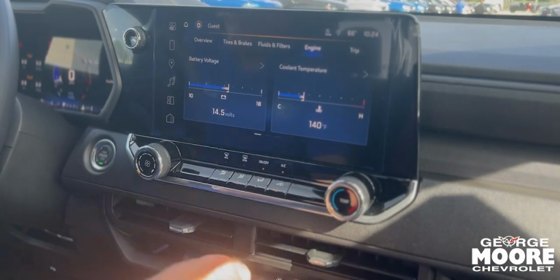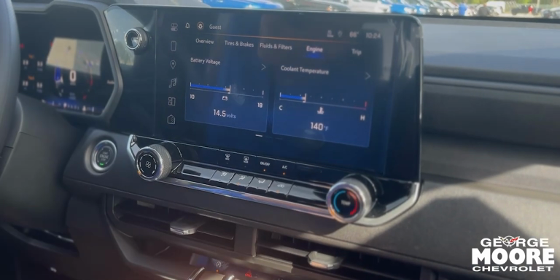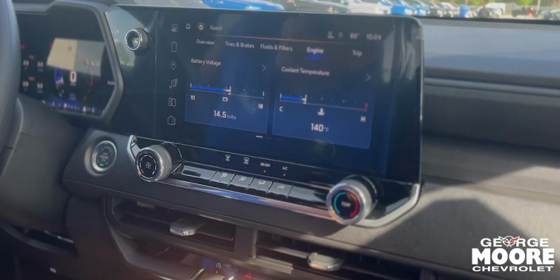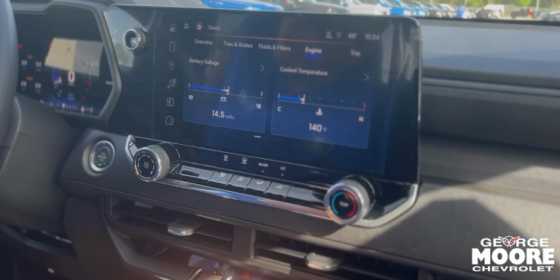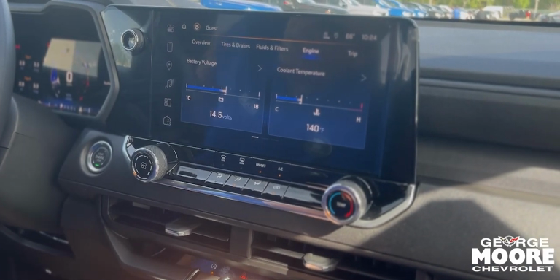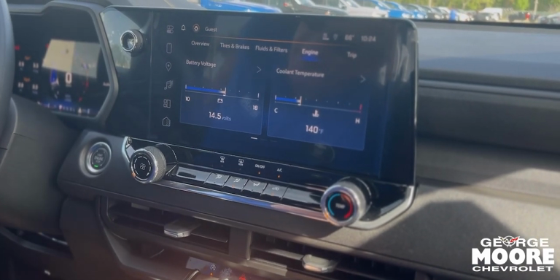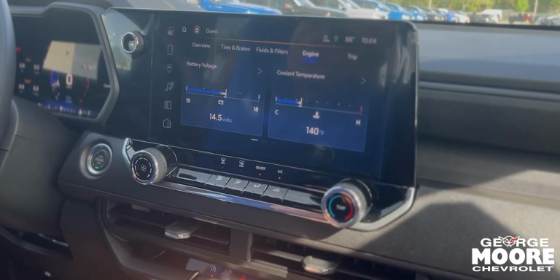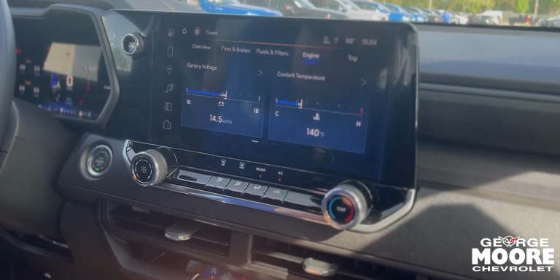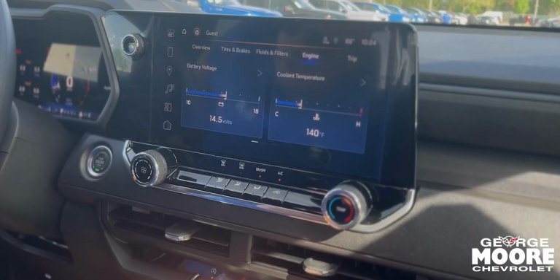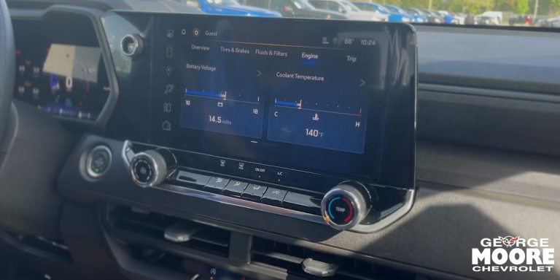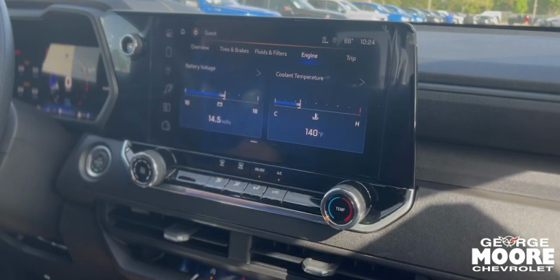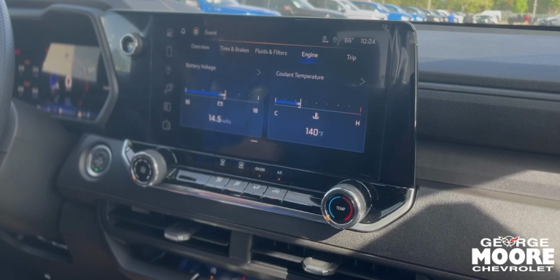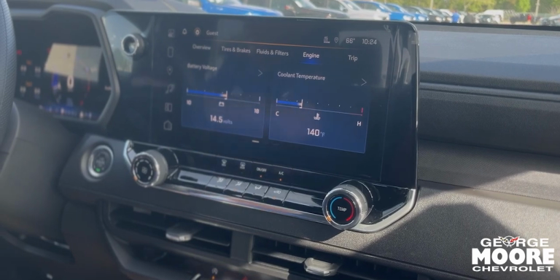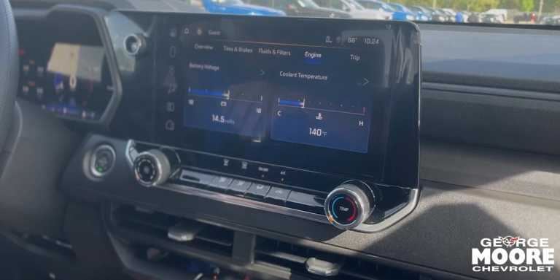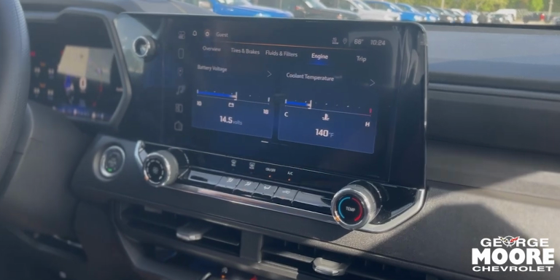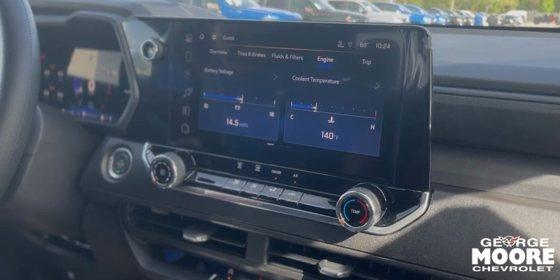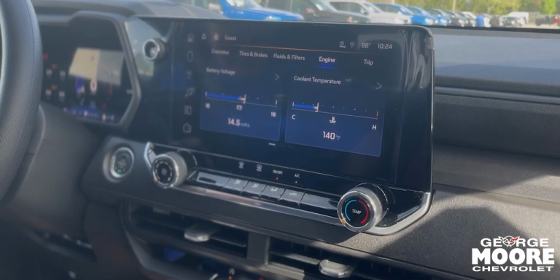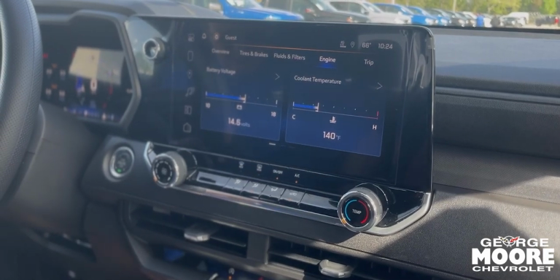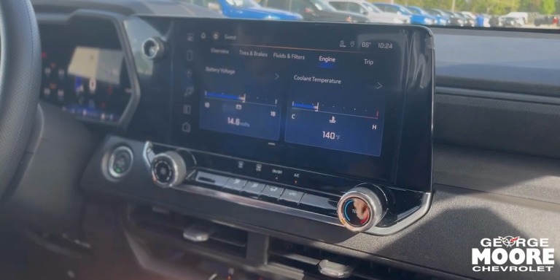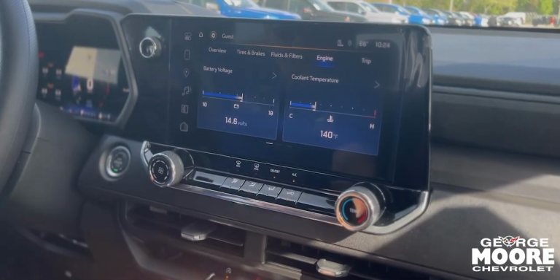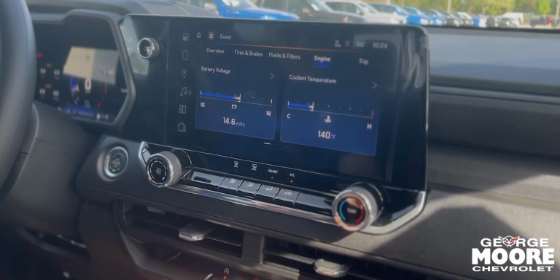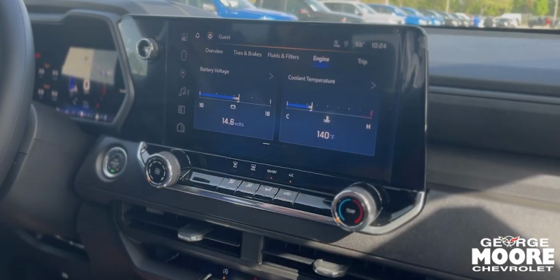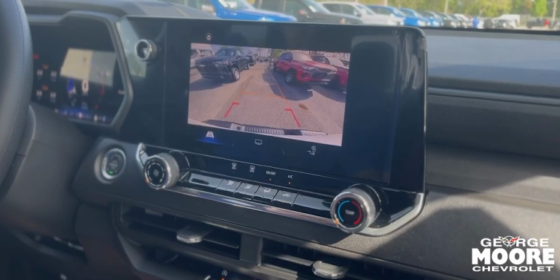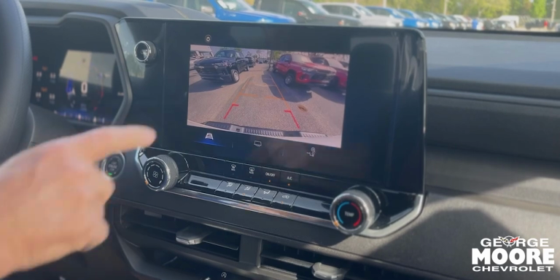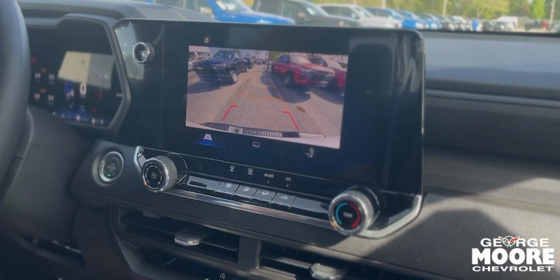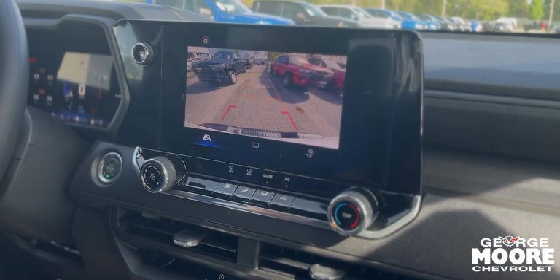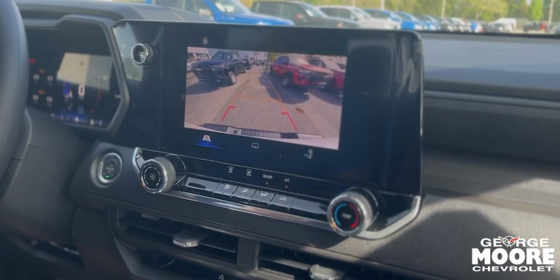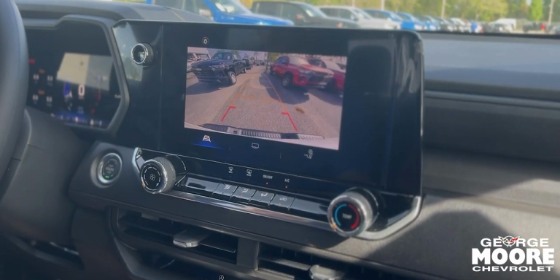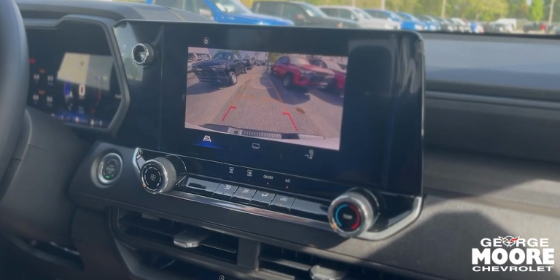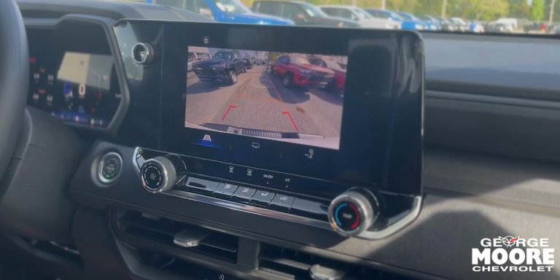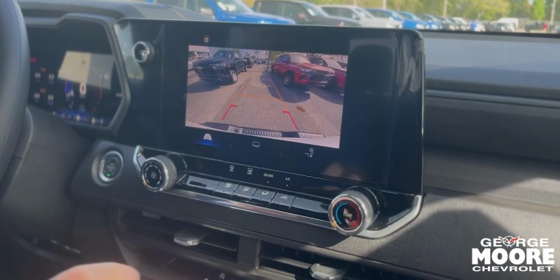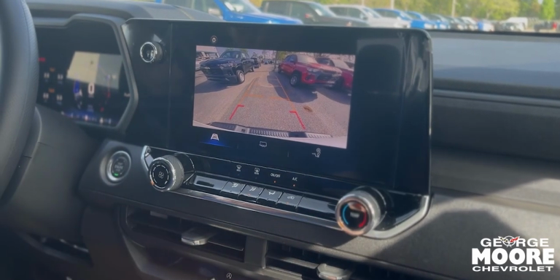You've got to put your seatbelt on — if that's activated, it won't go in gear for you. And that goes in reverse. Got the nice big backup camera. Beautiful Colorado.